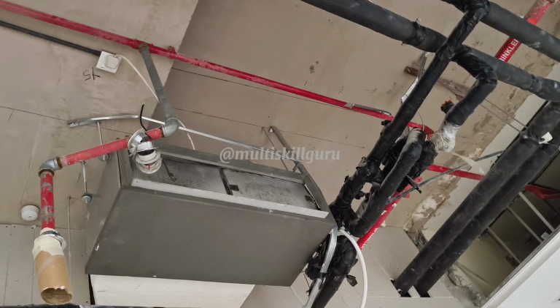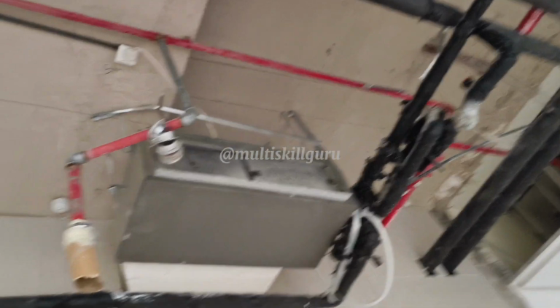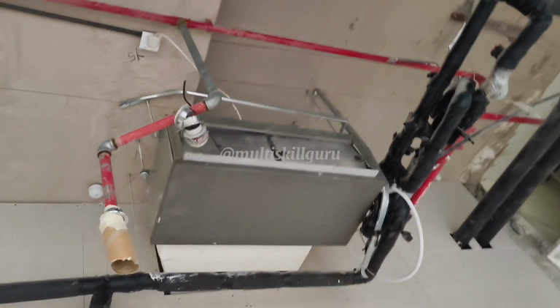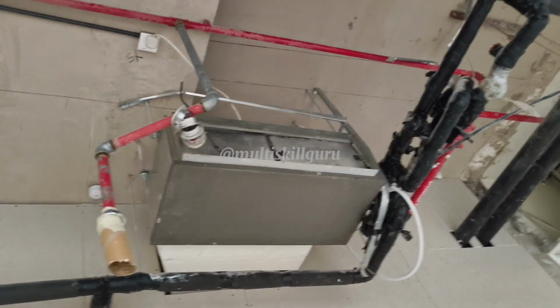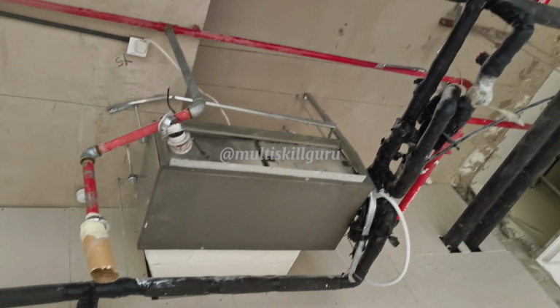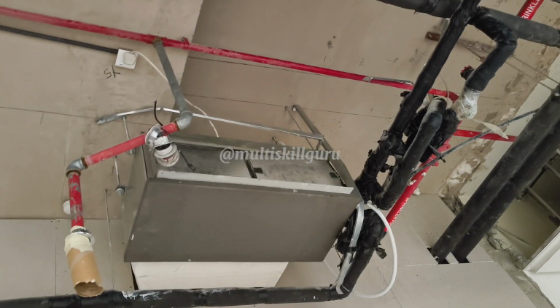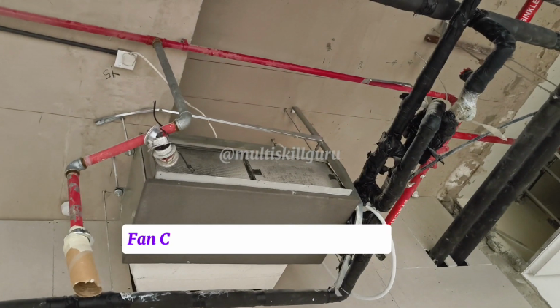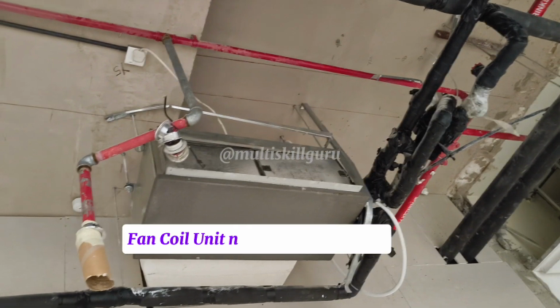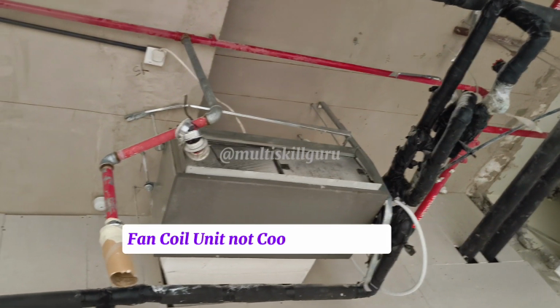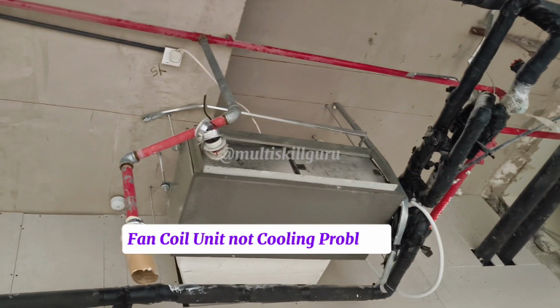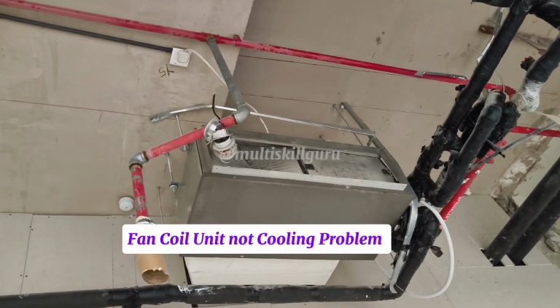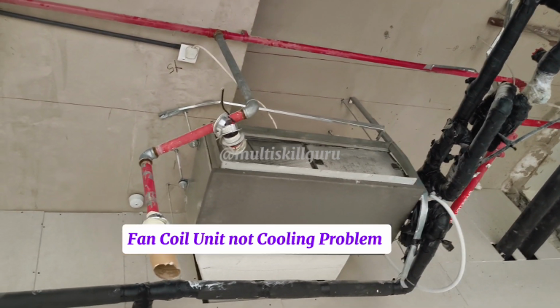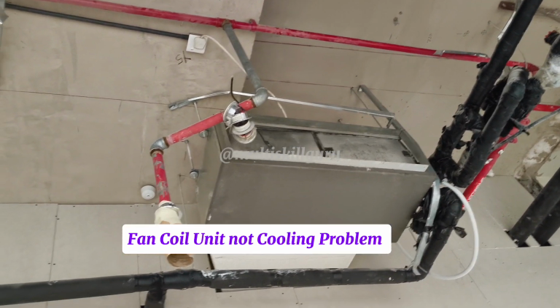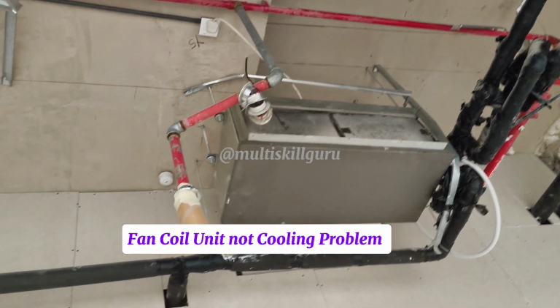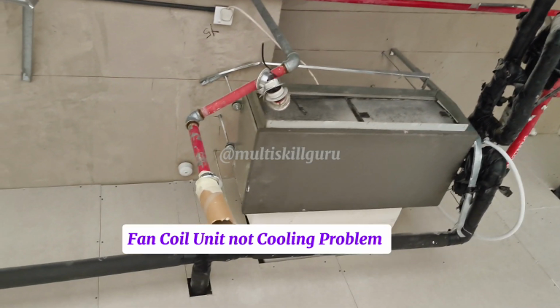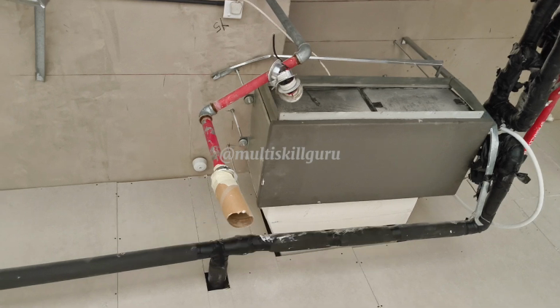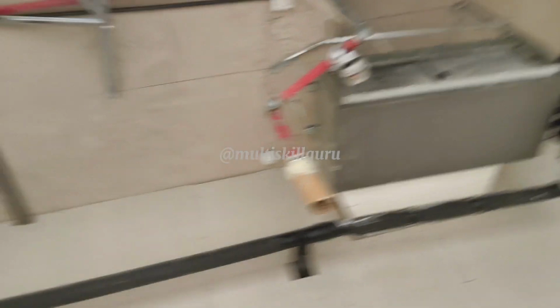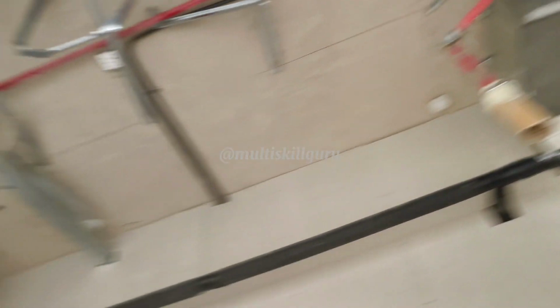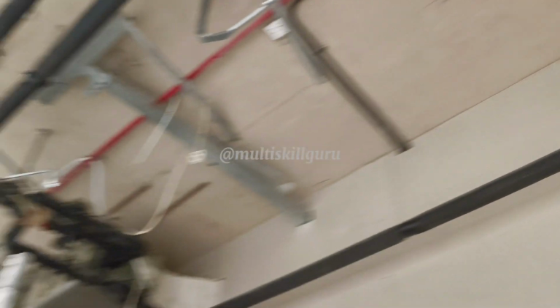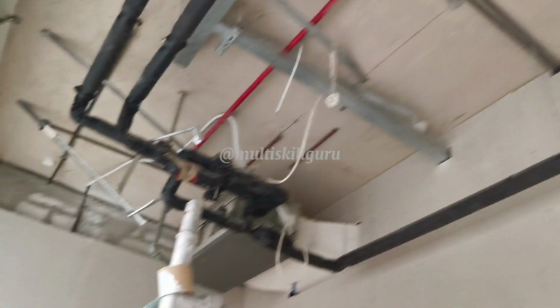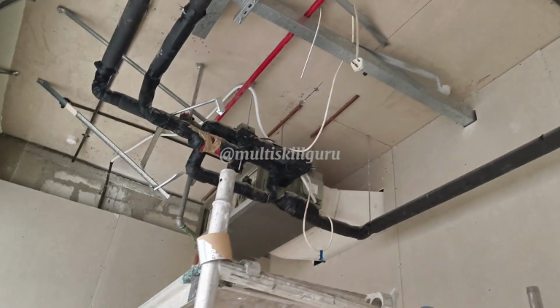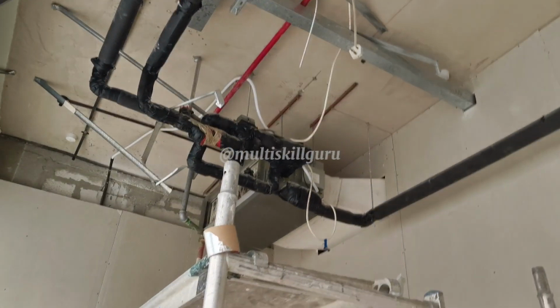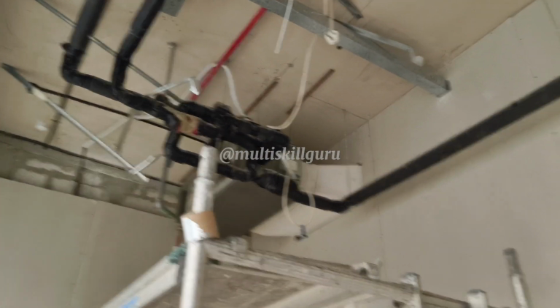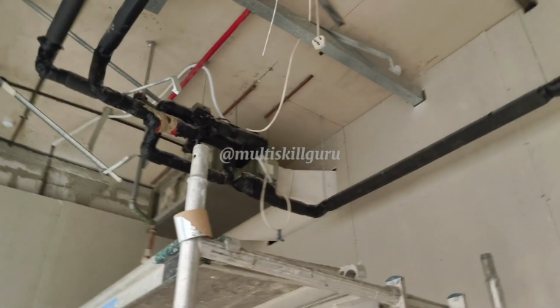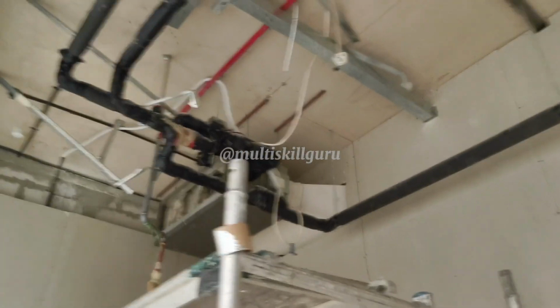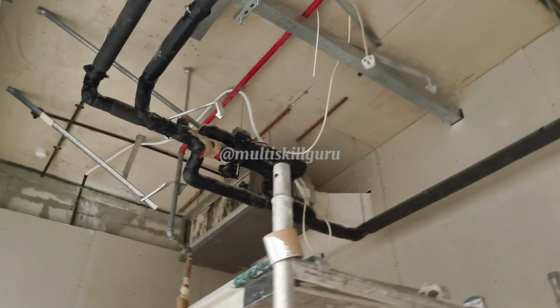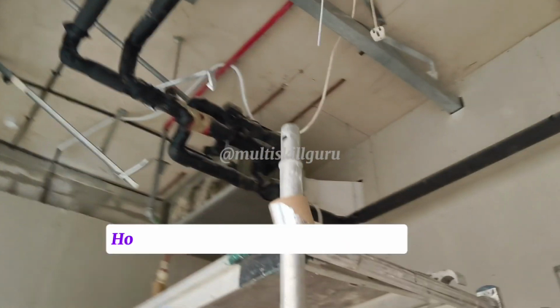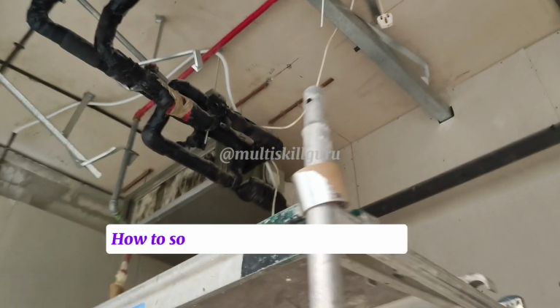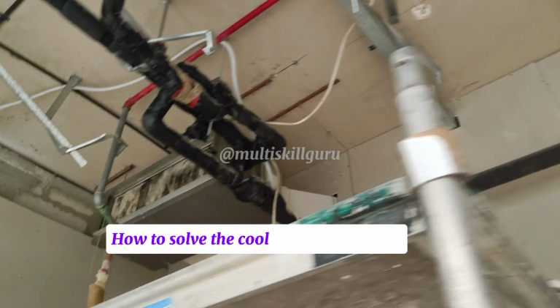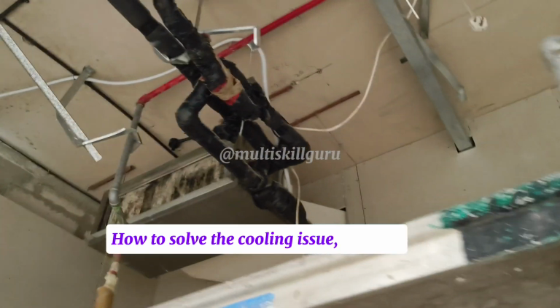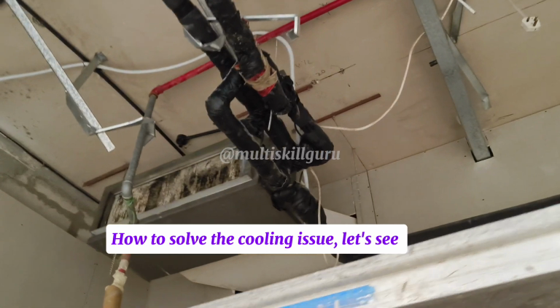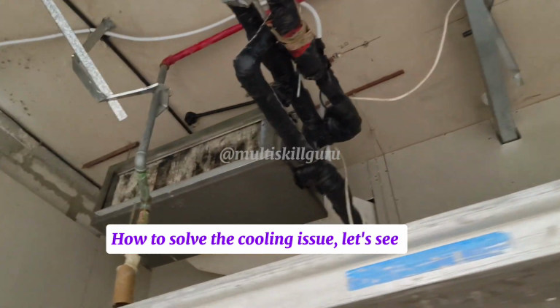At Malta Skill Guru. Fan coil unit not cooling problem. How to solve the cooling issue? Let's see.